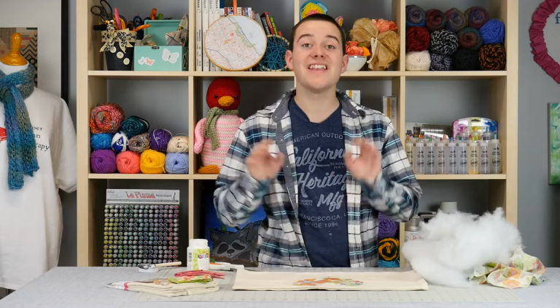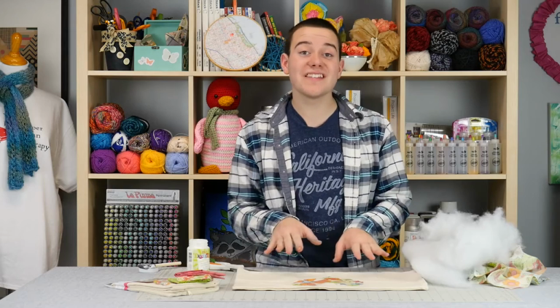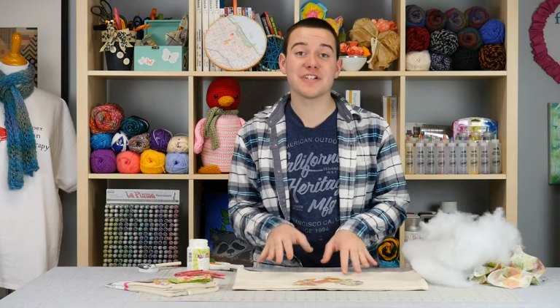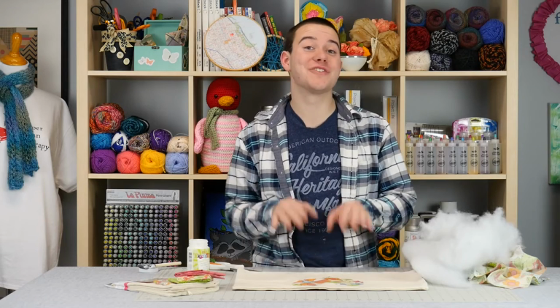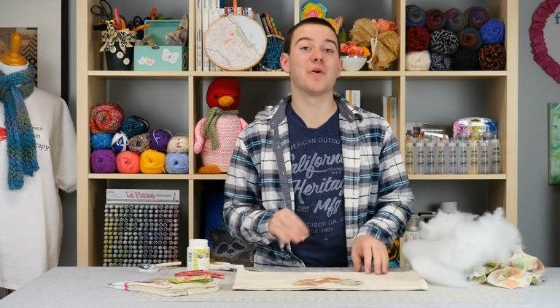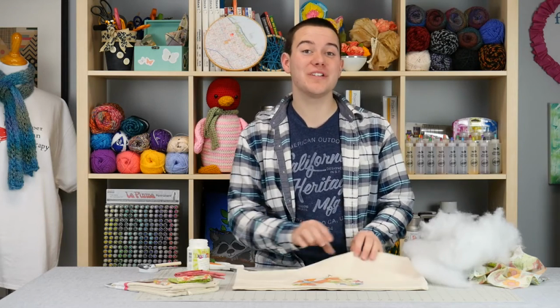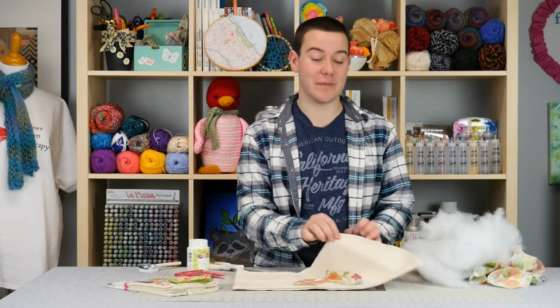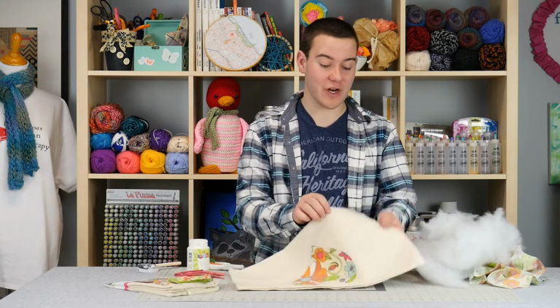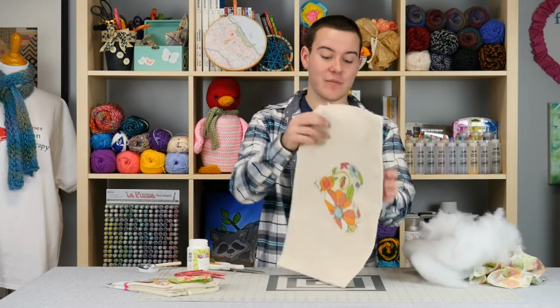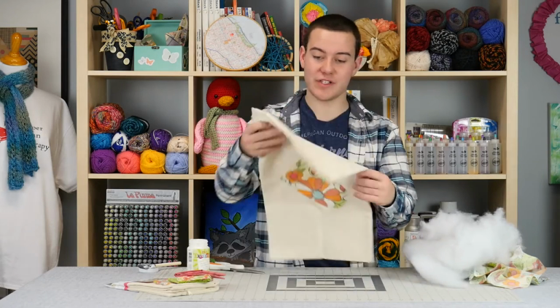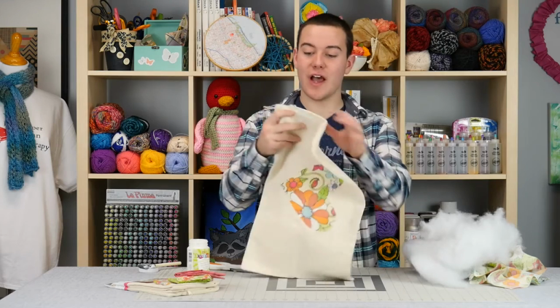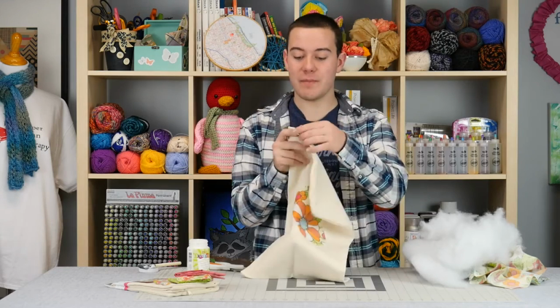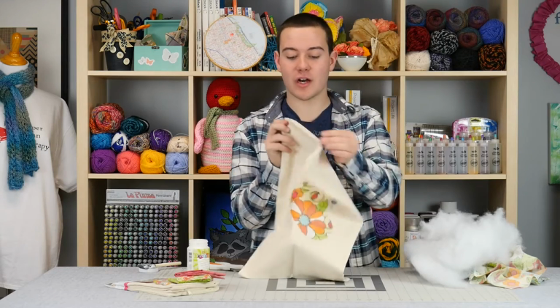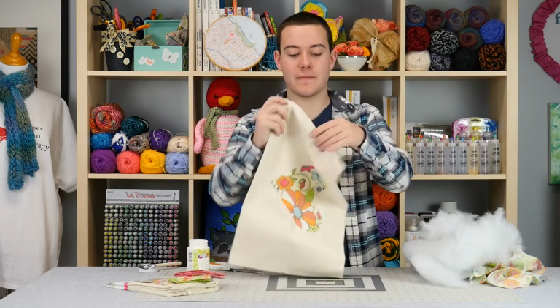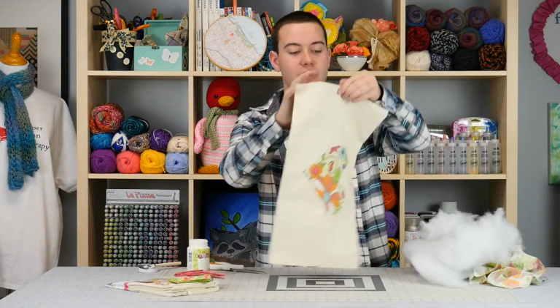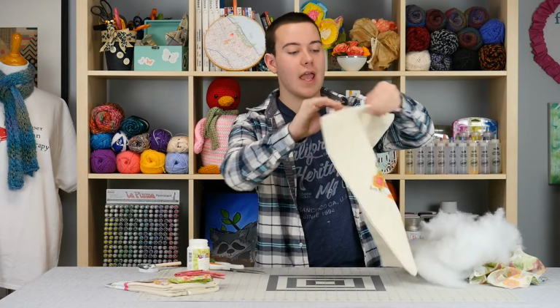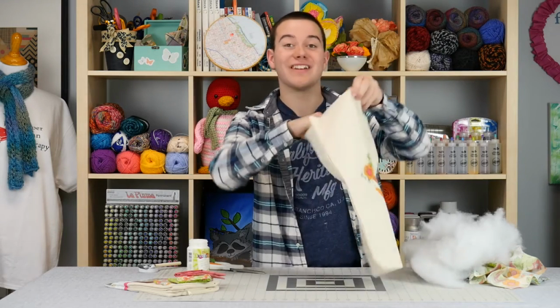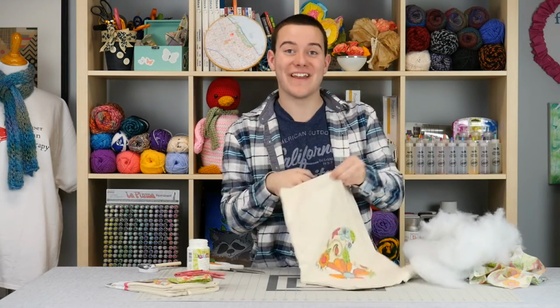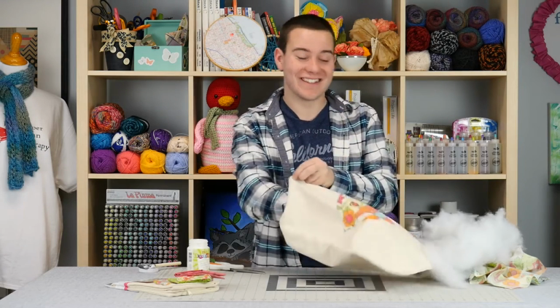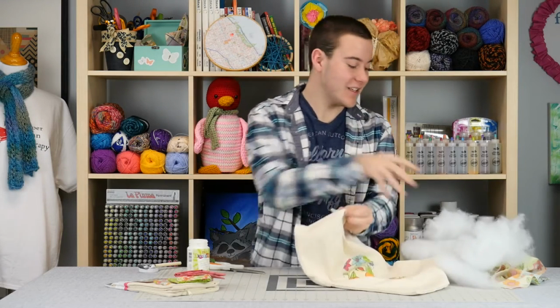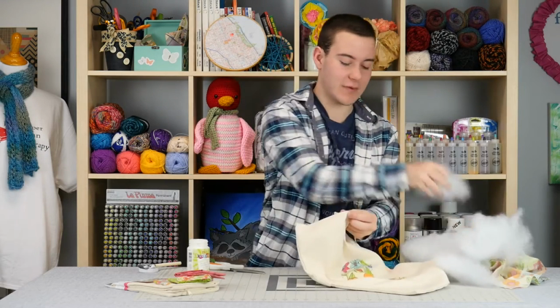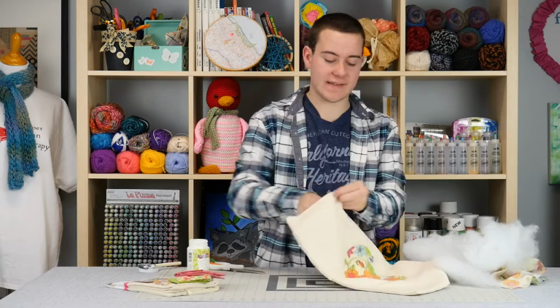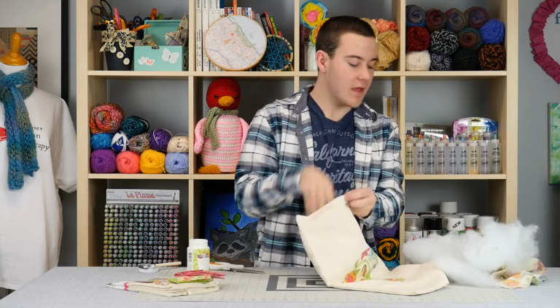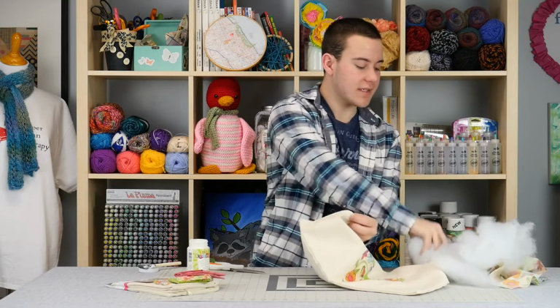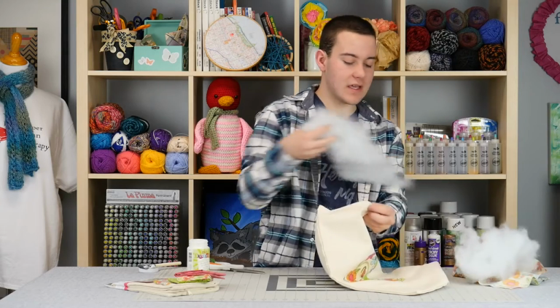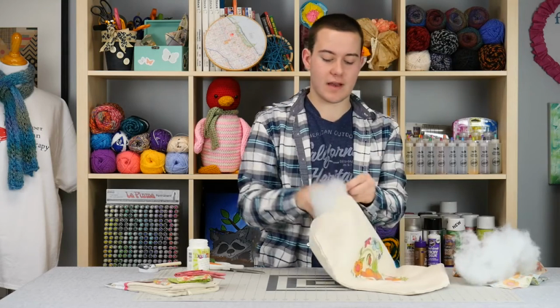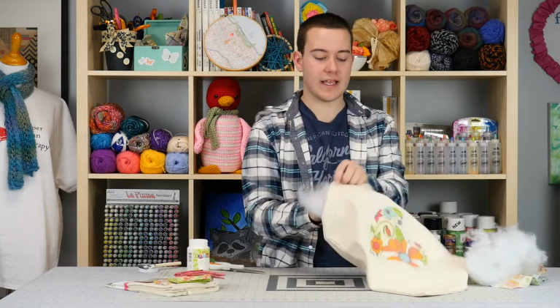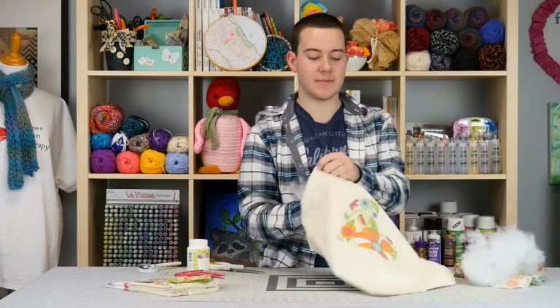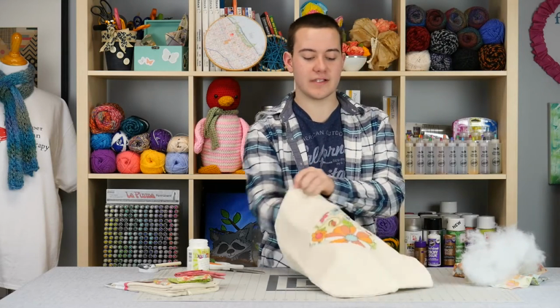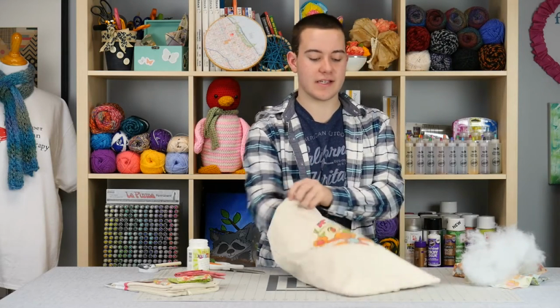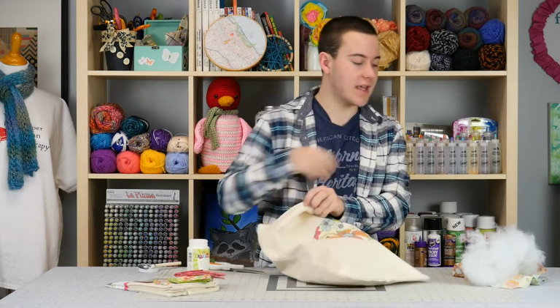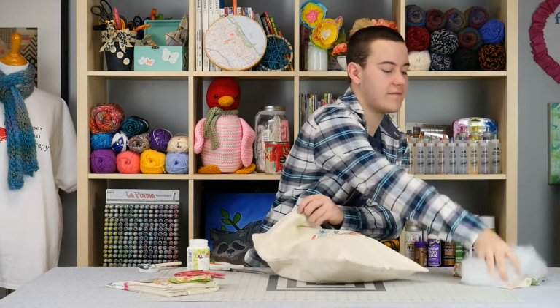Now that this is decoupage down and dried, what we're going to do is flip it over and we're going to open up our pillow and we're going to stuff it. You just want to take some stuffing and apply it into the pillow until it's nice and full.